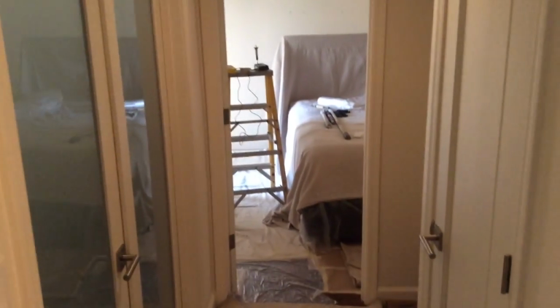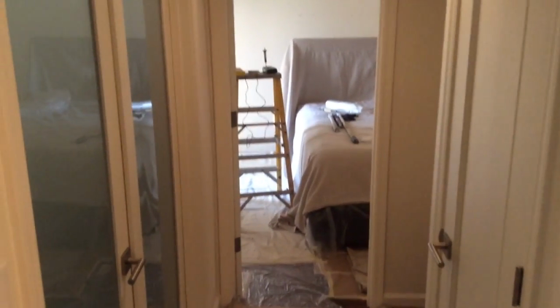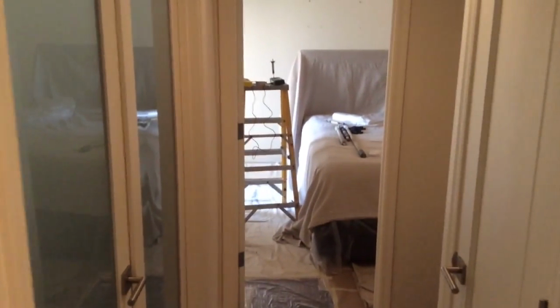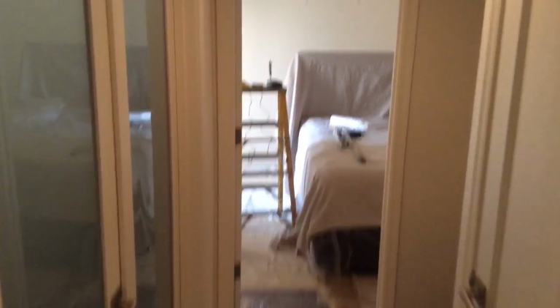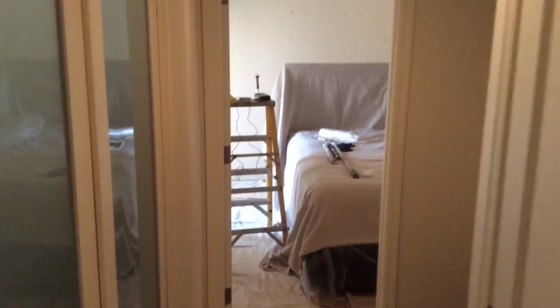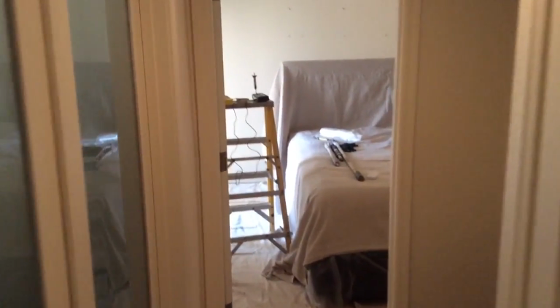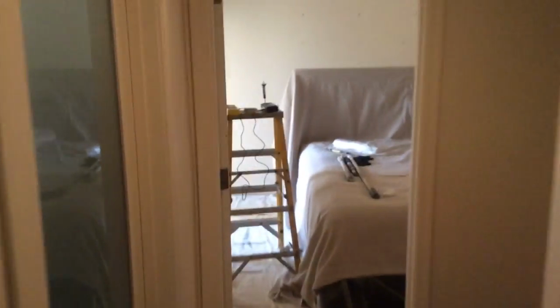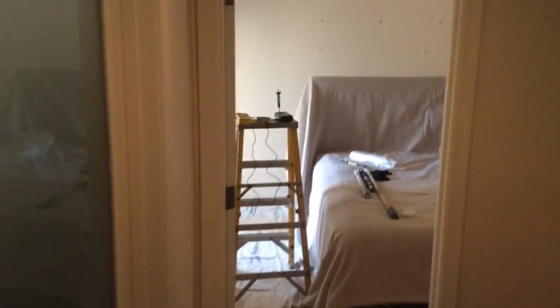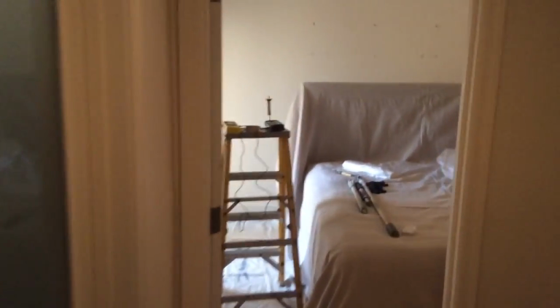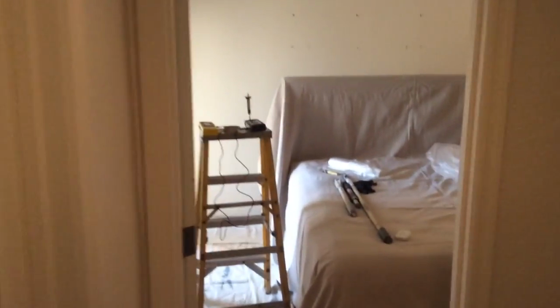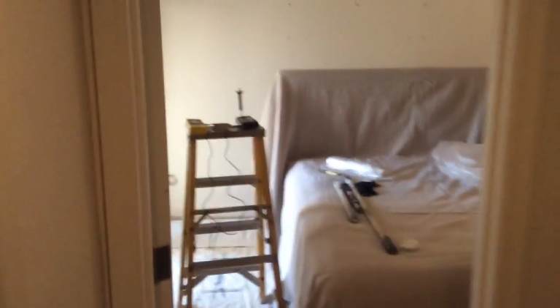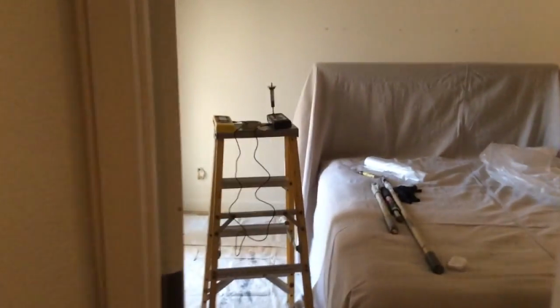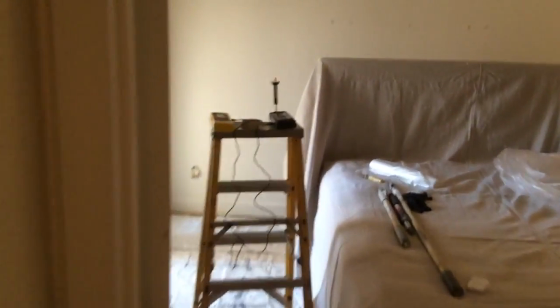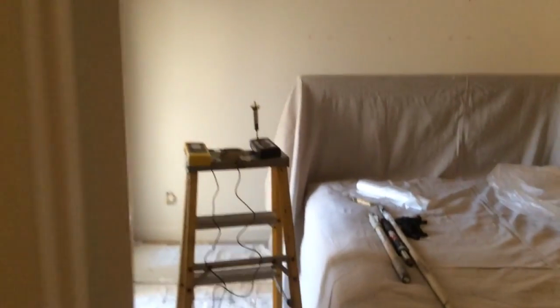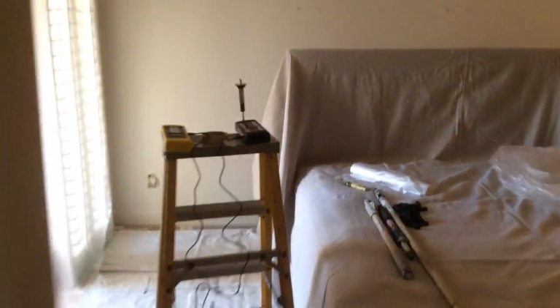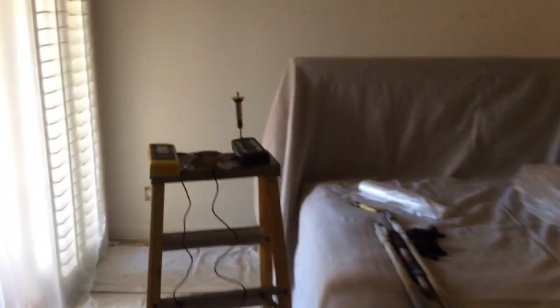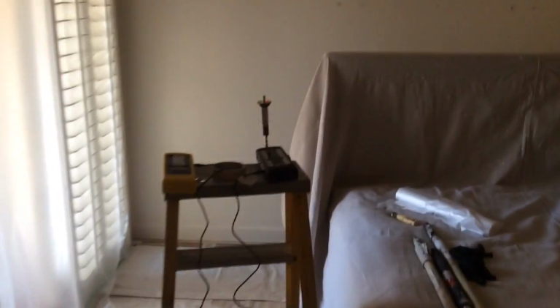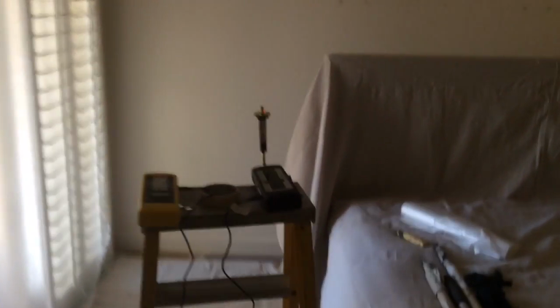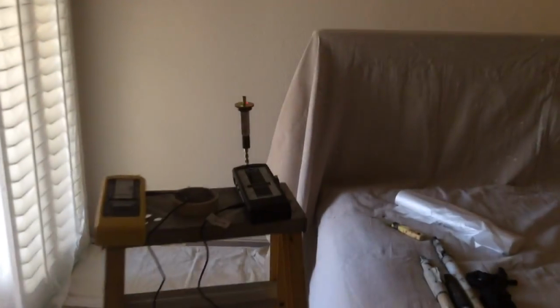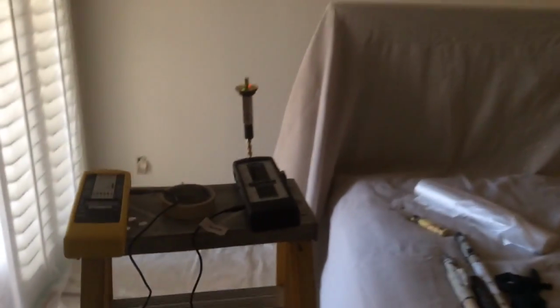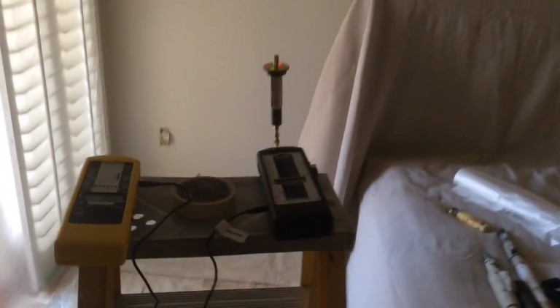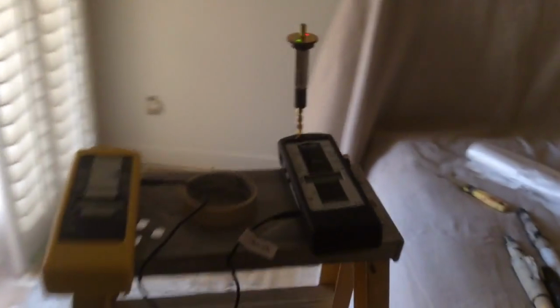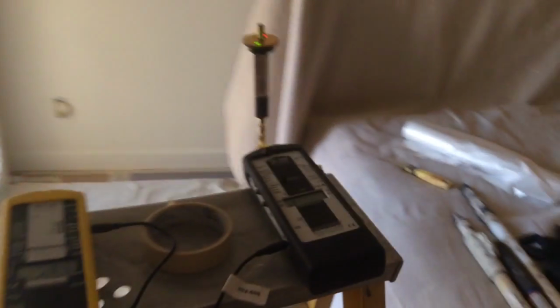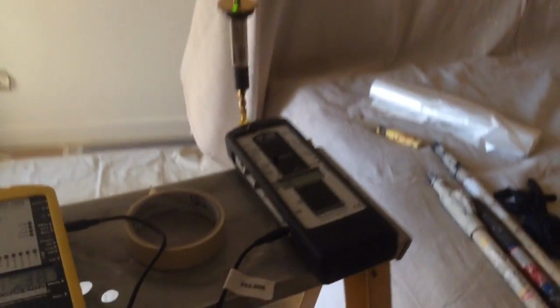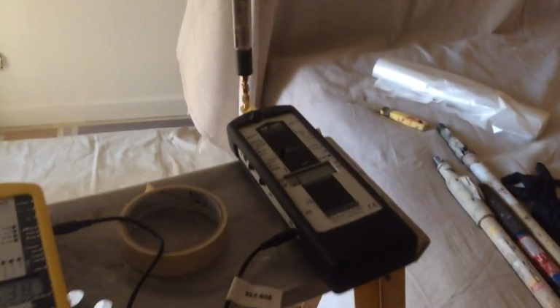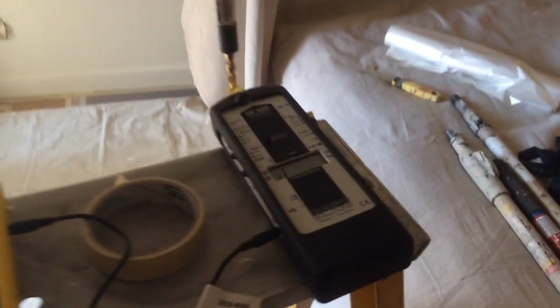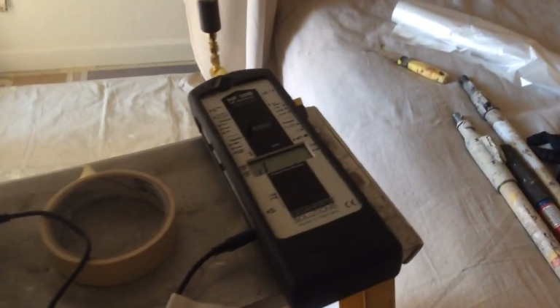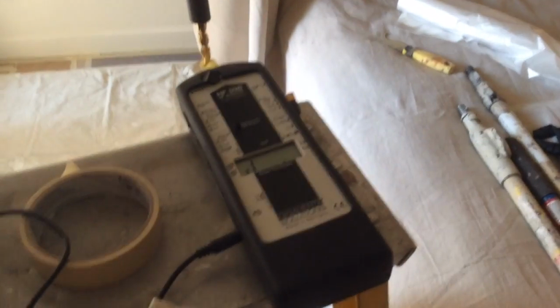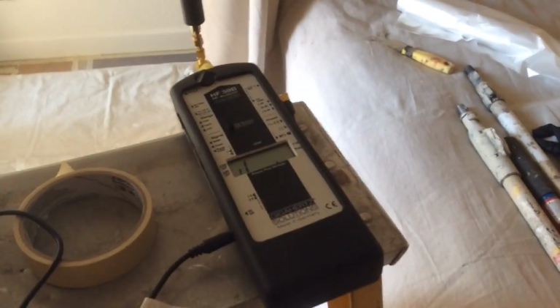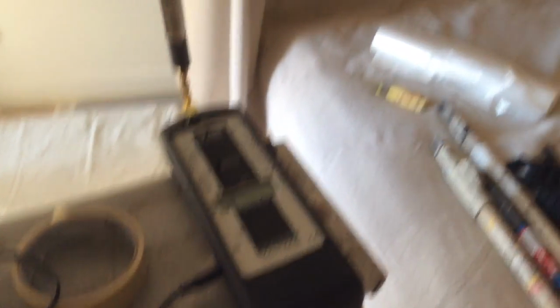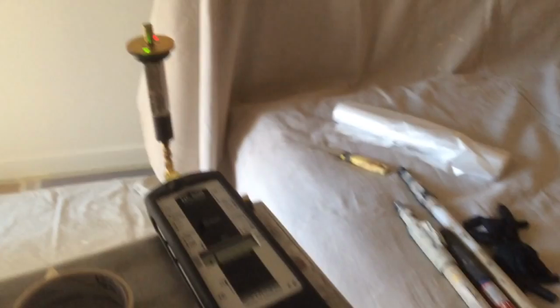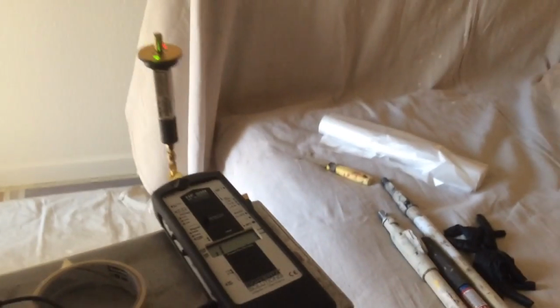Today we'll be painting with Y-Shield to block a neighbor's Wi-Fi router from propagating microwave frequency radiation onto the bed while the client sleeps.